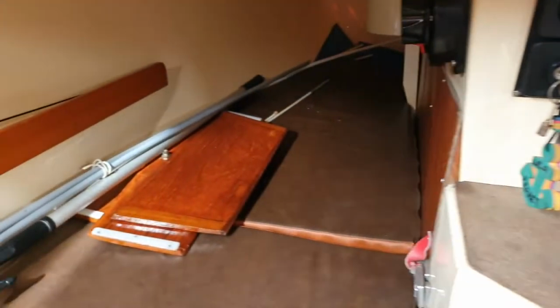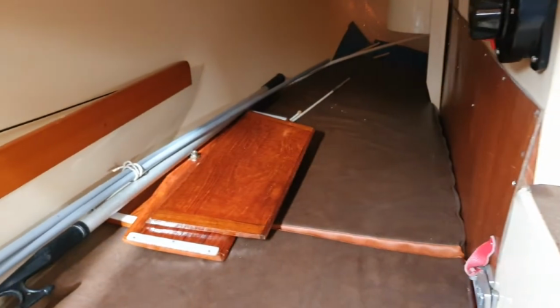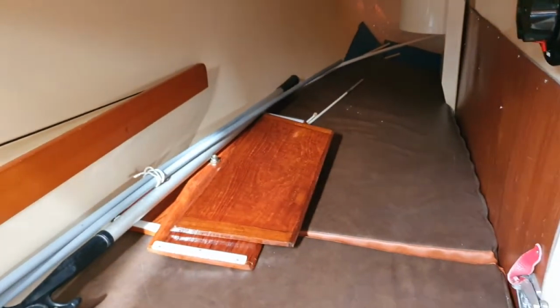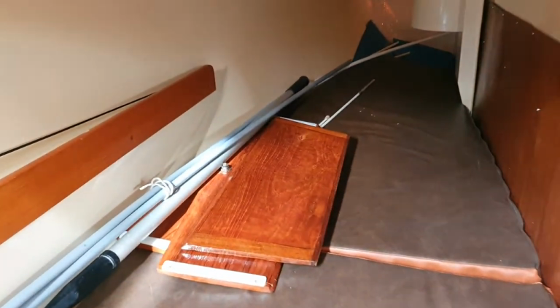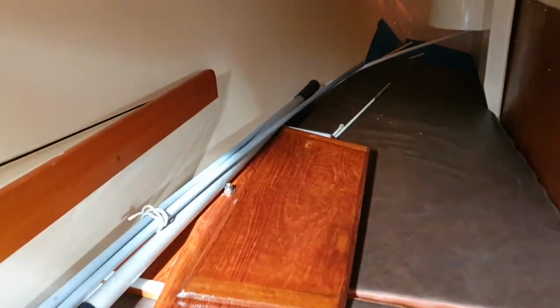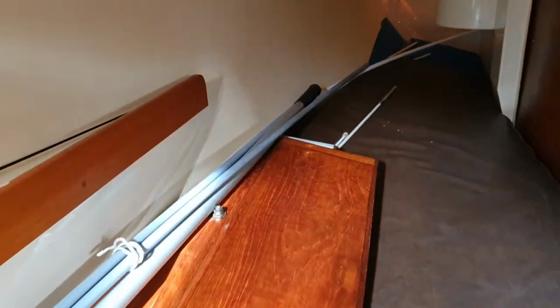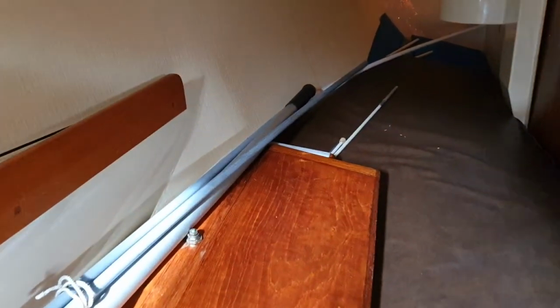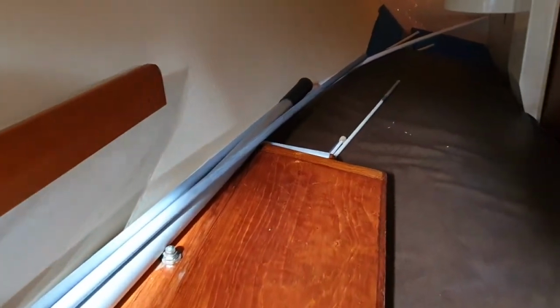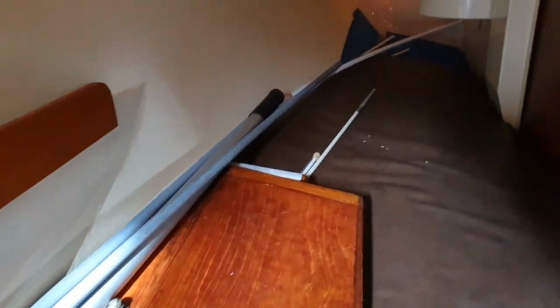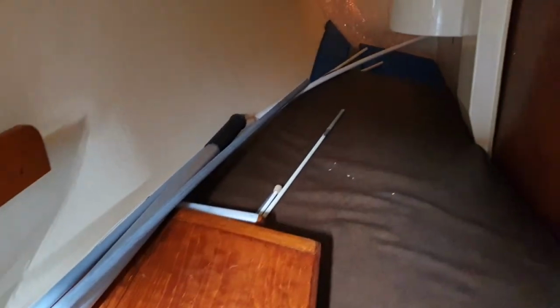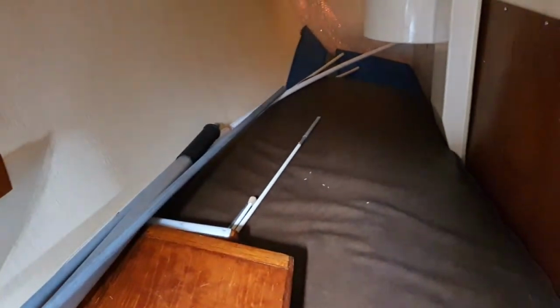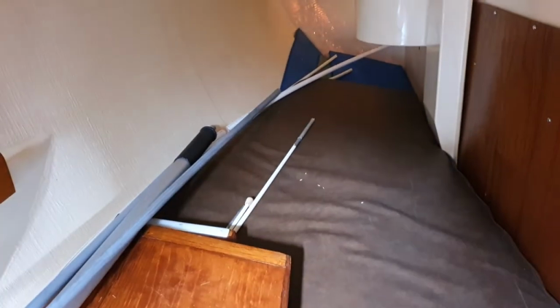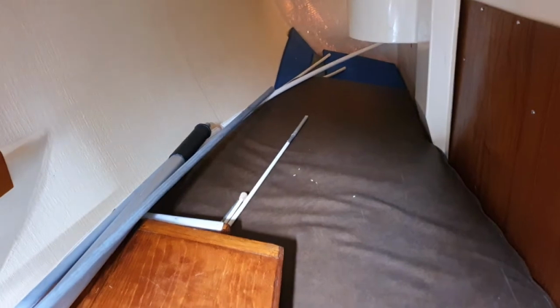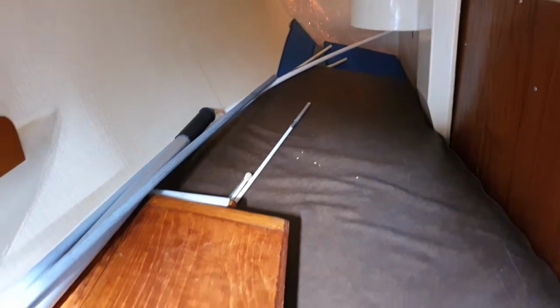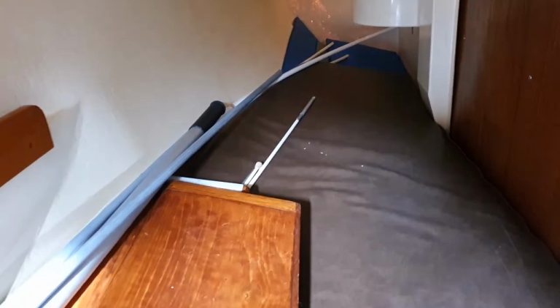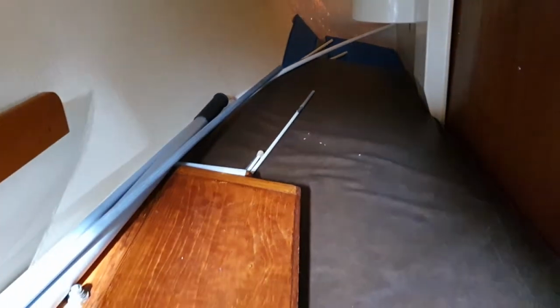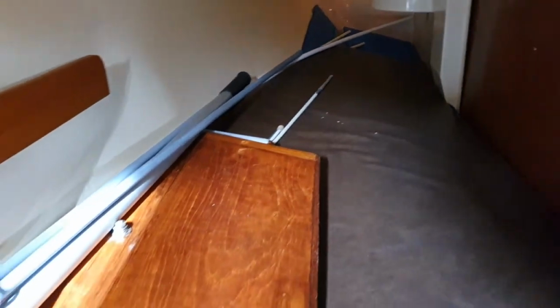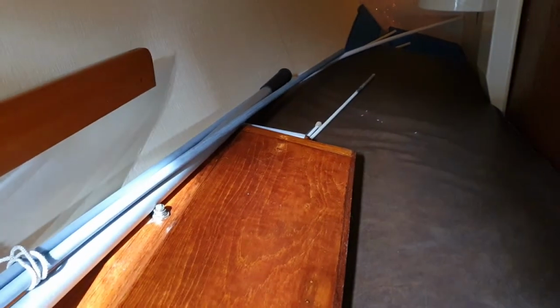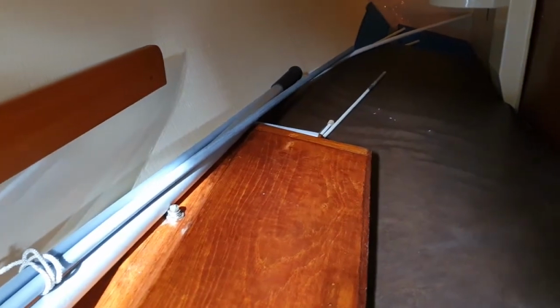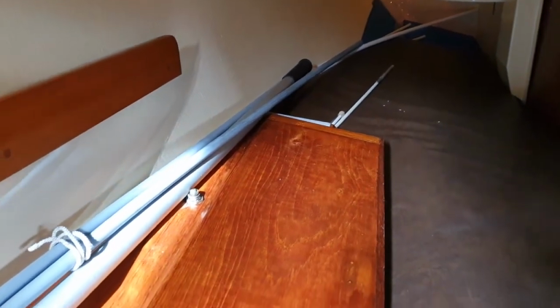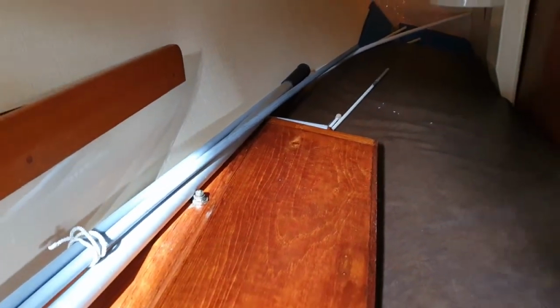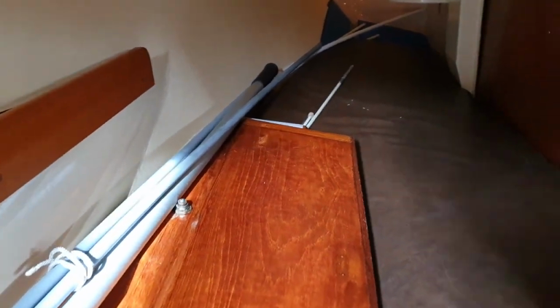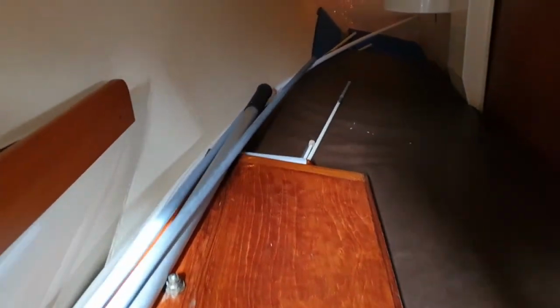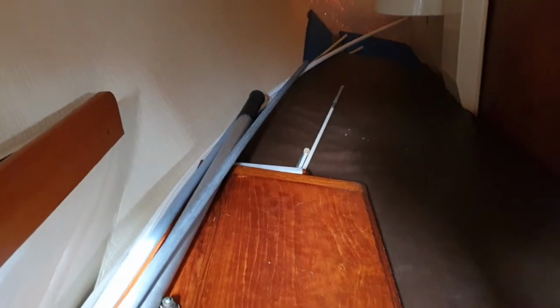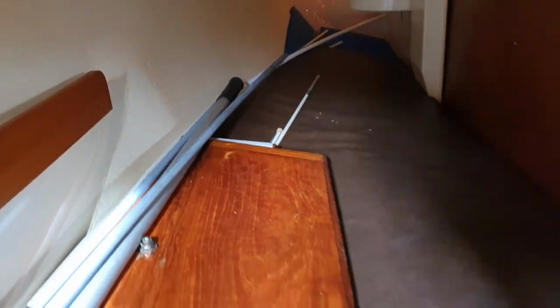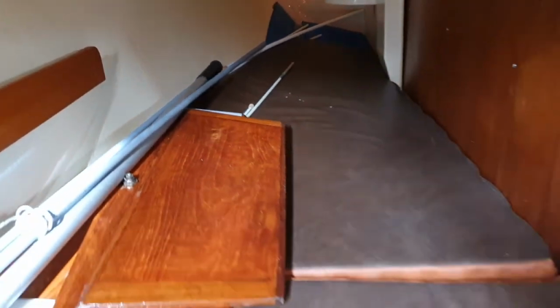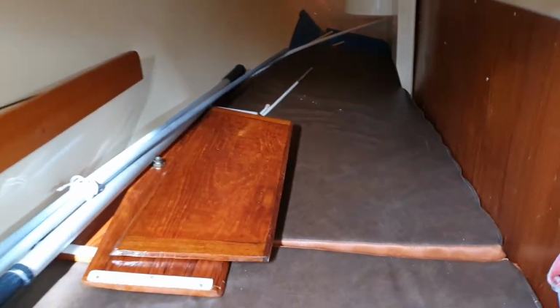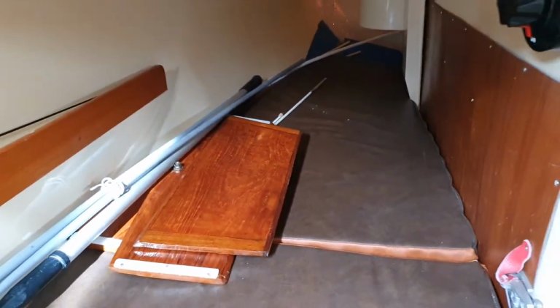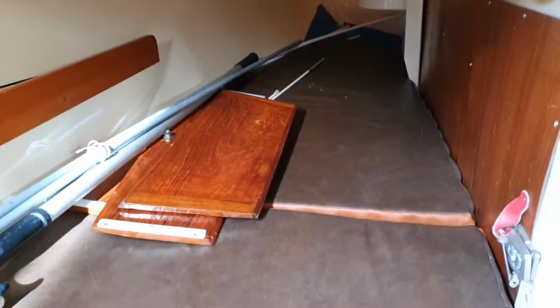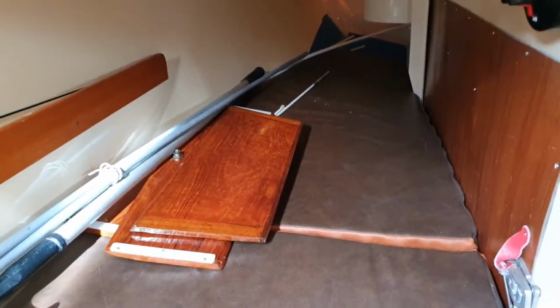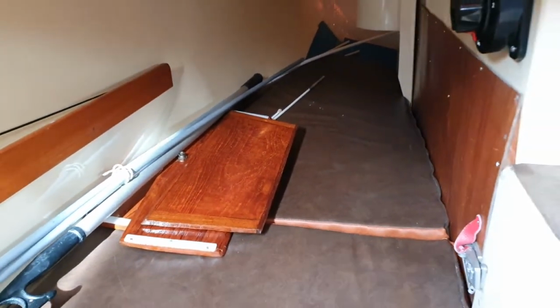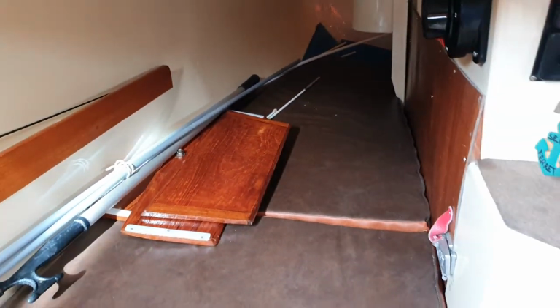This is the pilot berth, goes all the way back. As usual things are kept in it, but it is a very very long one — it goes all the way down there. You can get a seven footer in here.